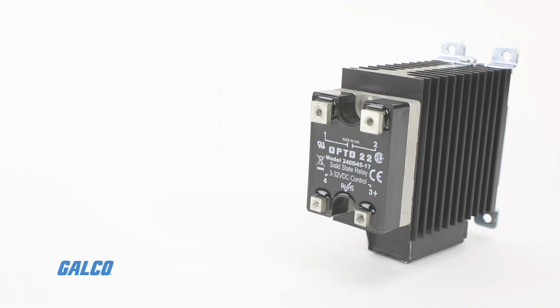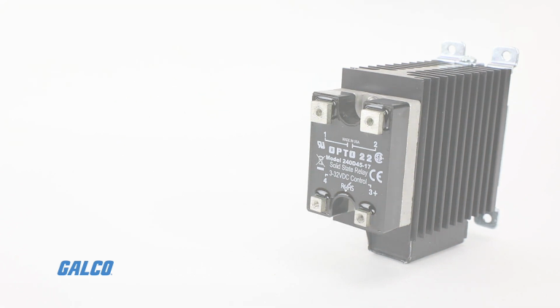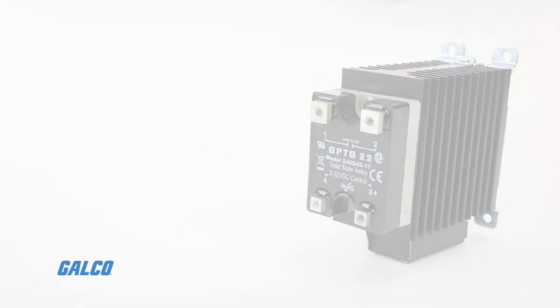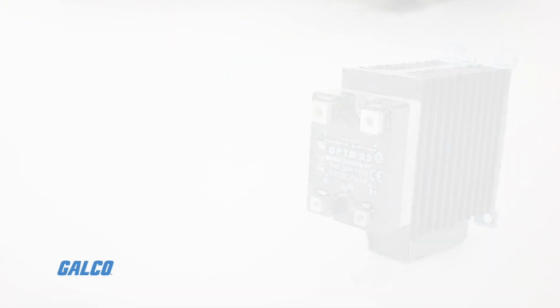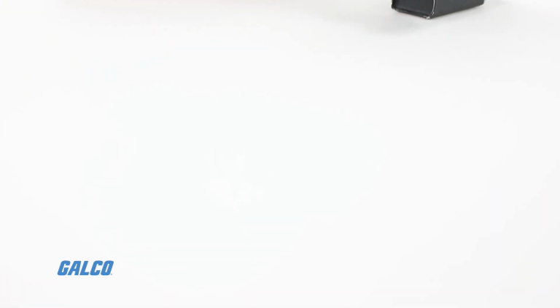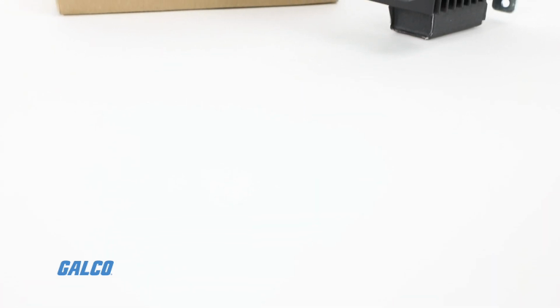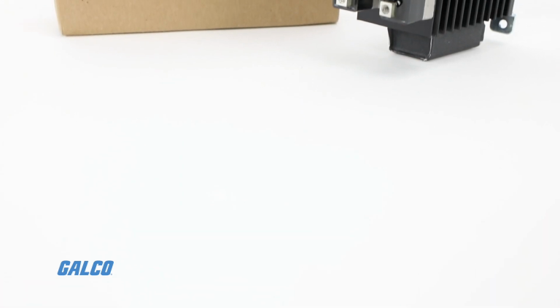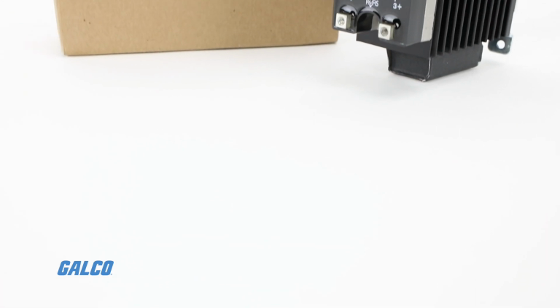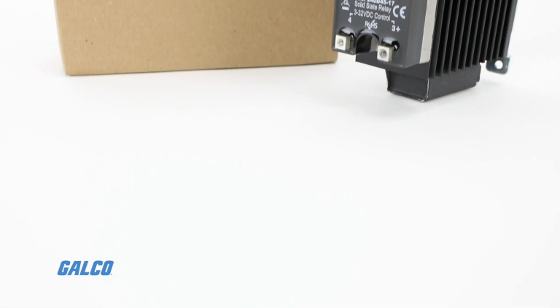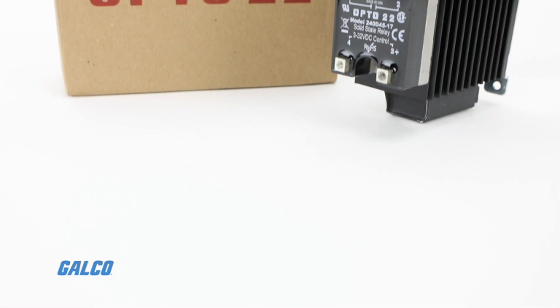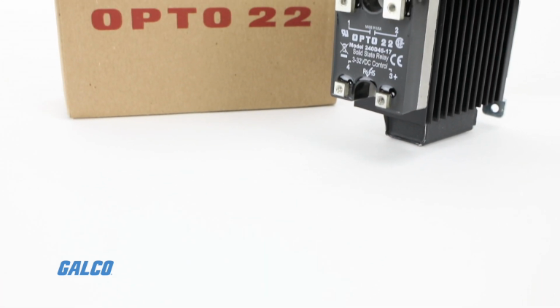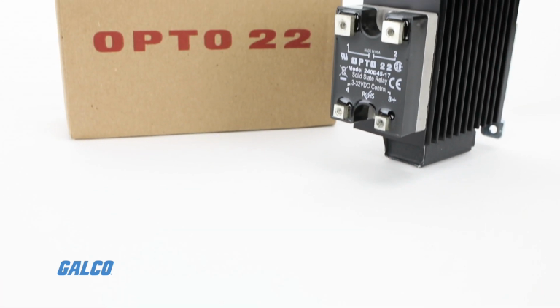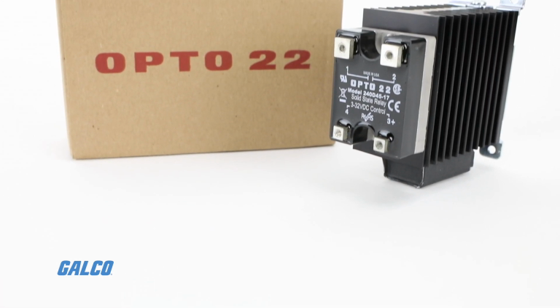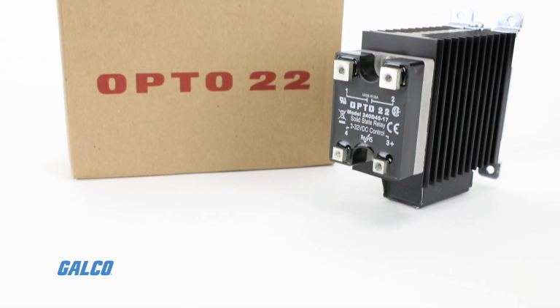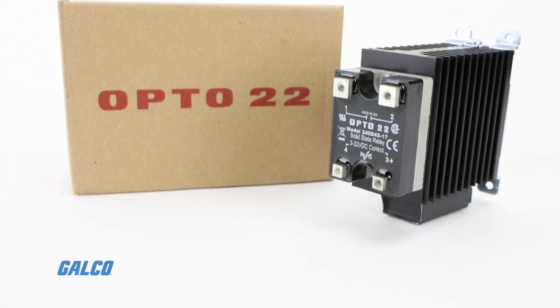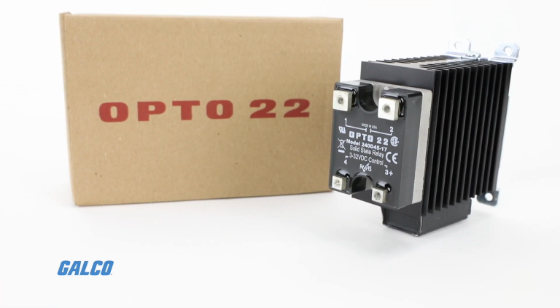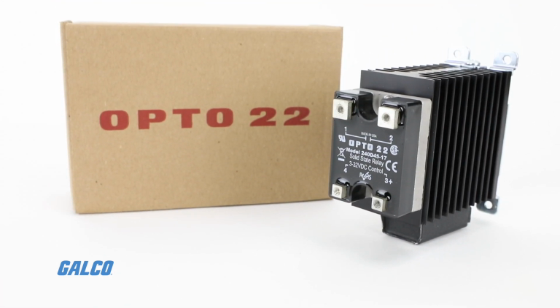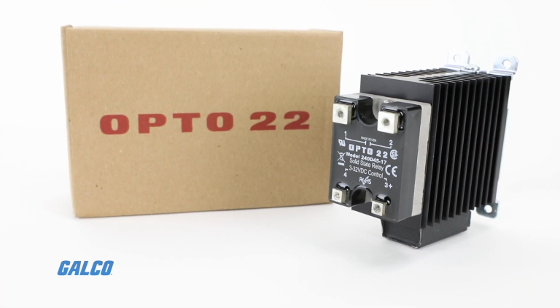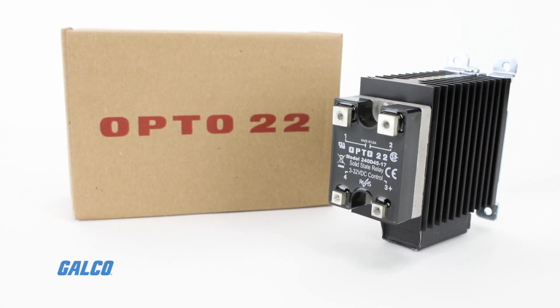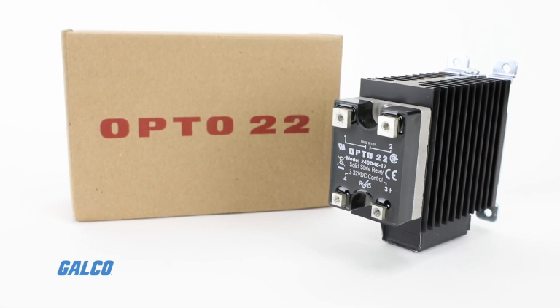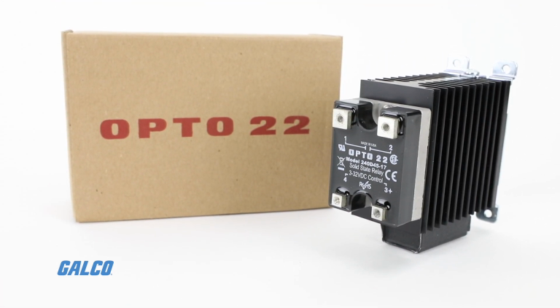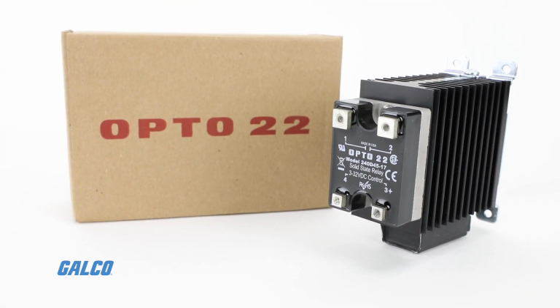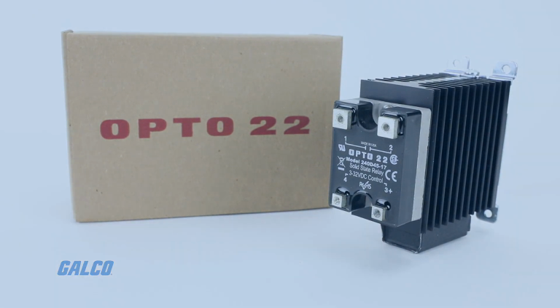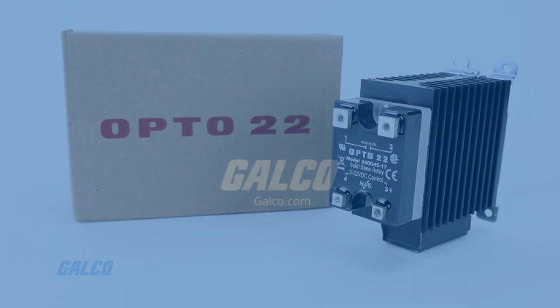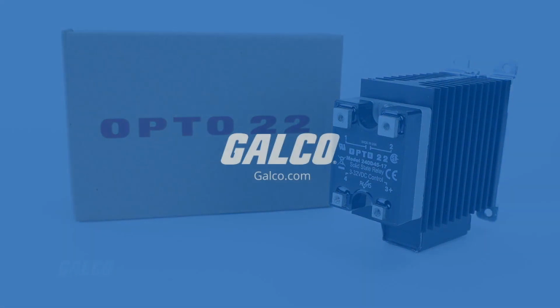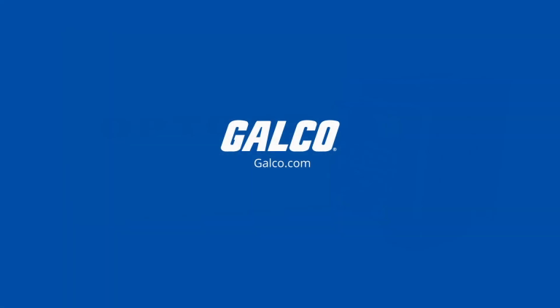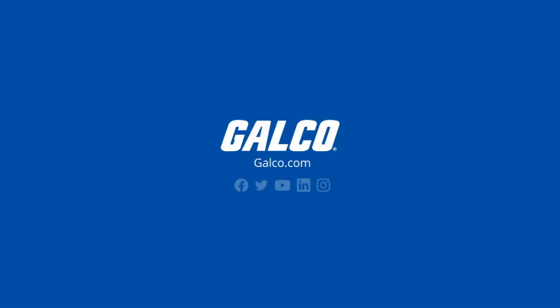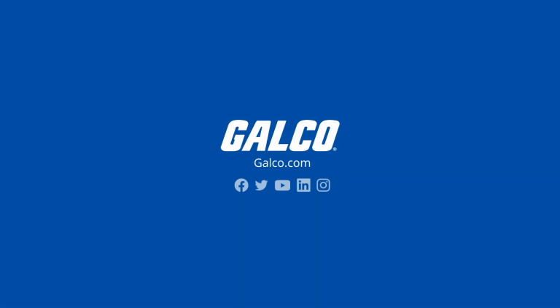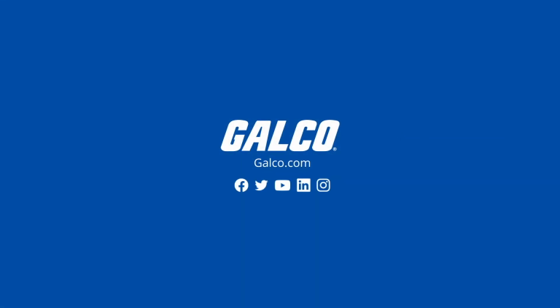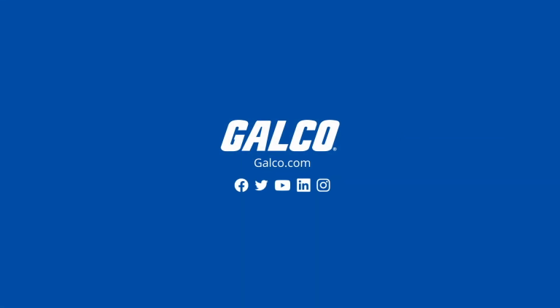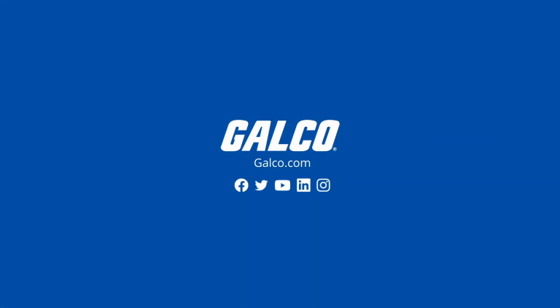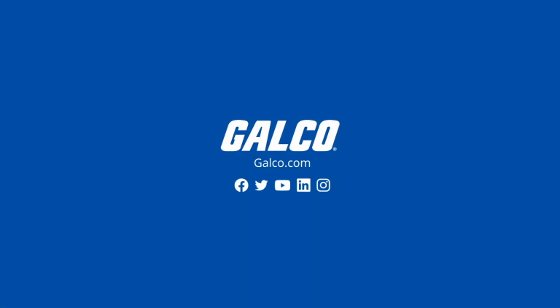For more information on the HS series and other Opto 22 devices, visit us at galco.com.